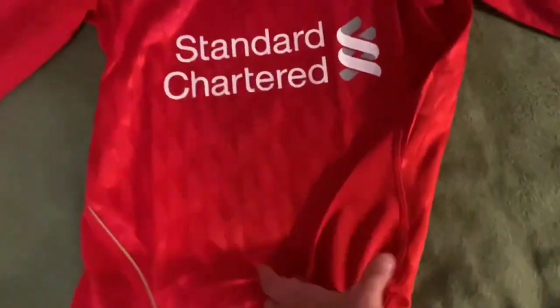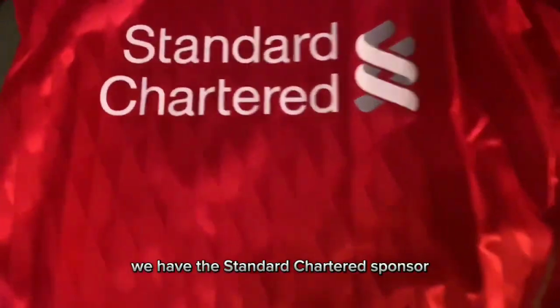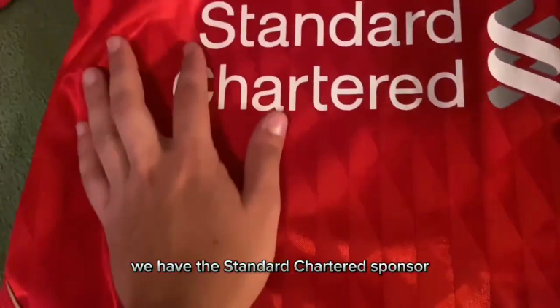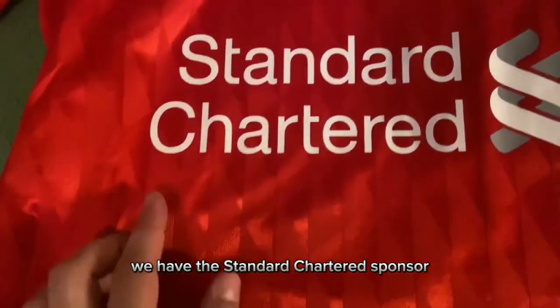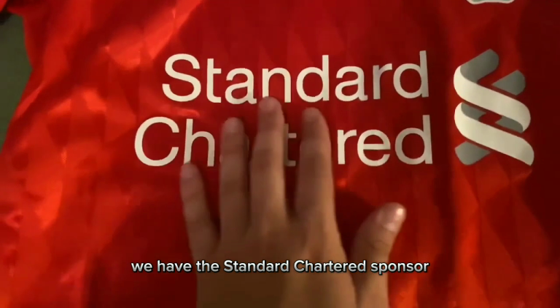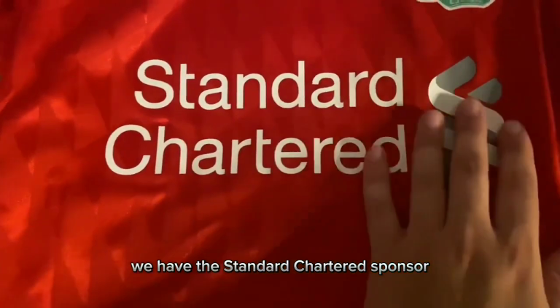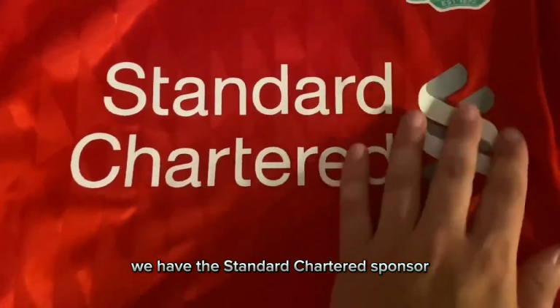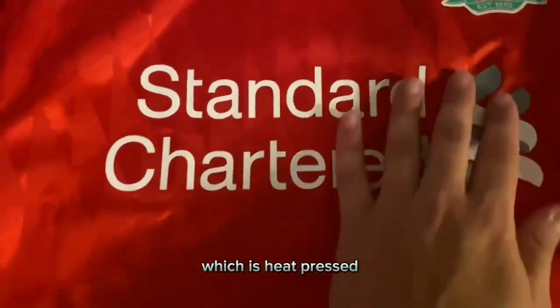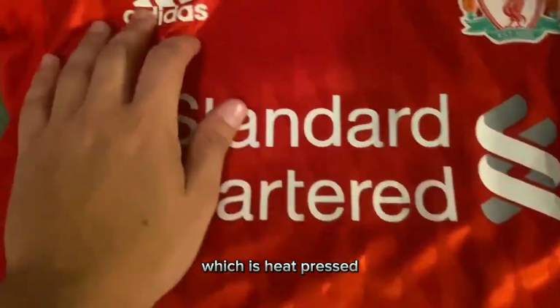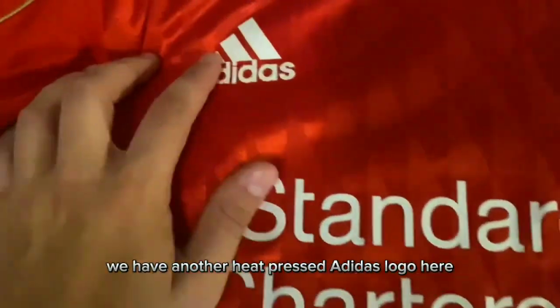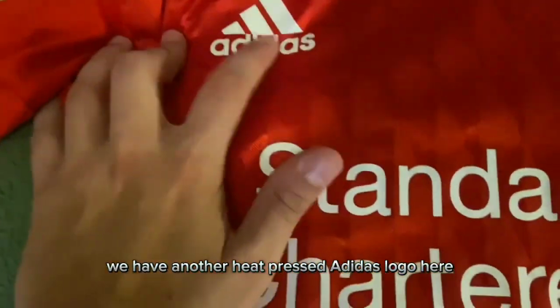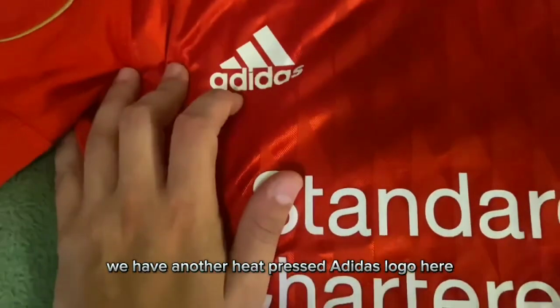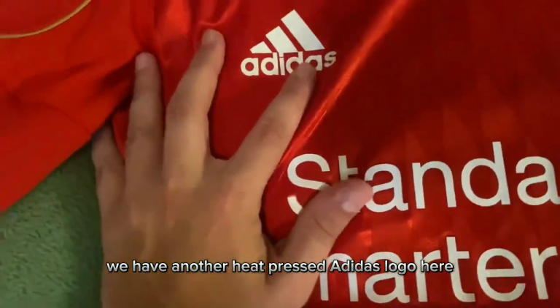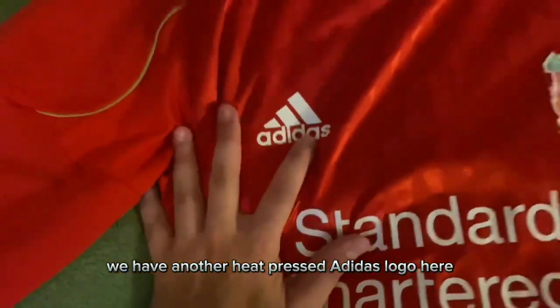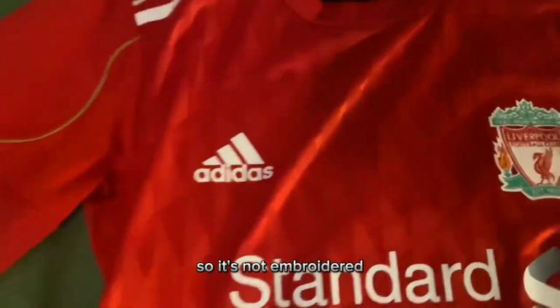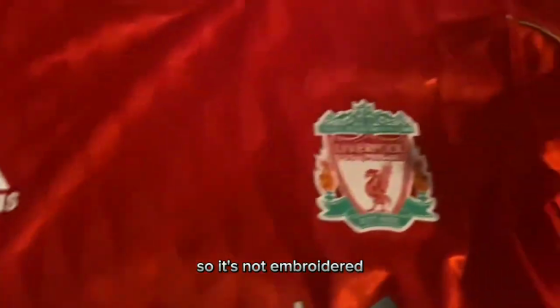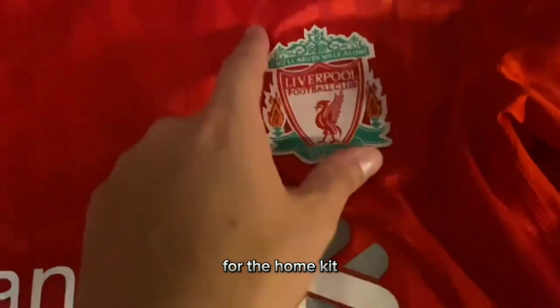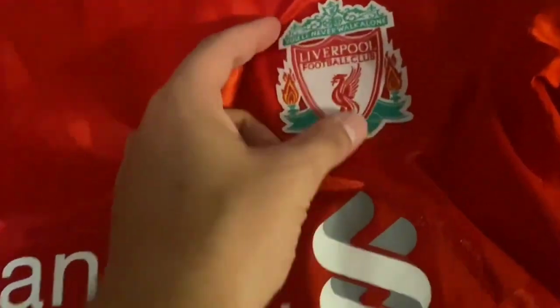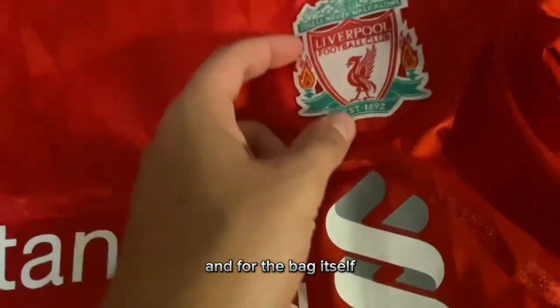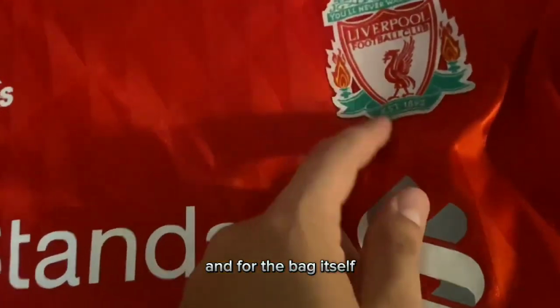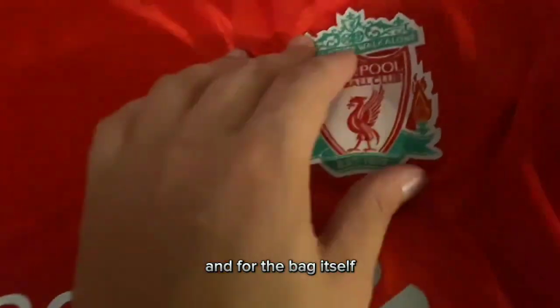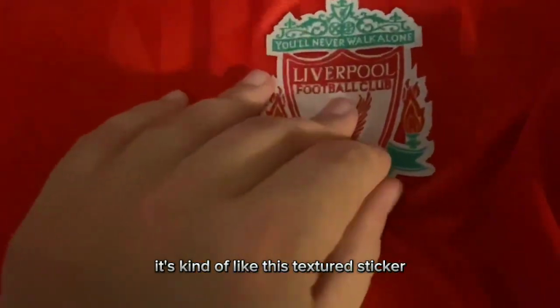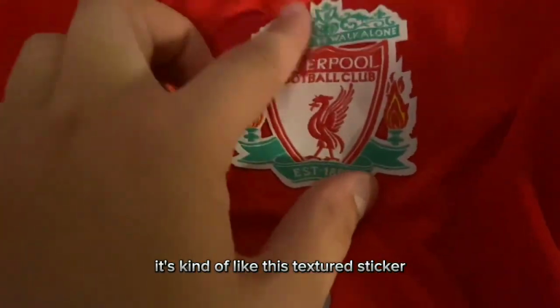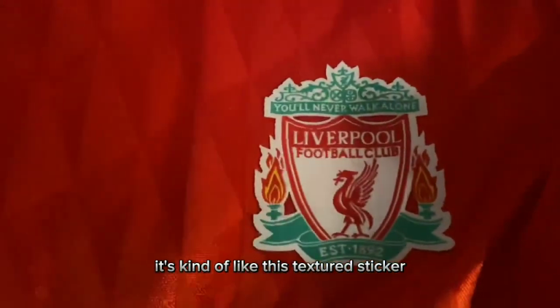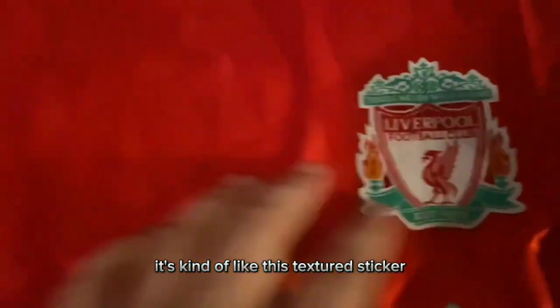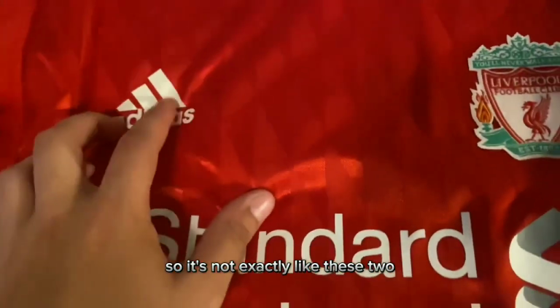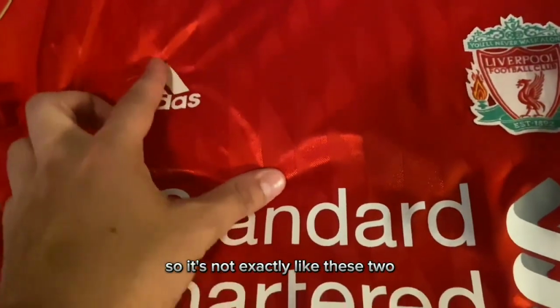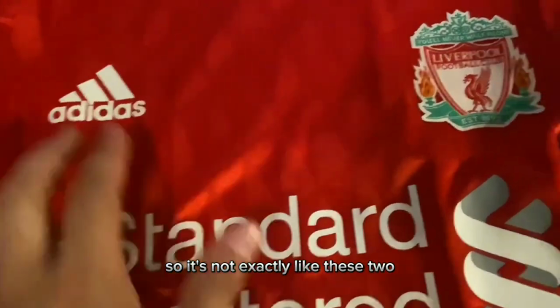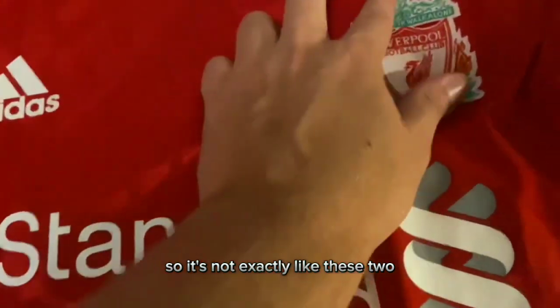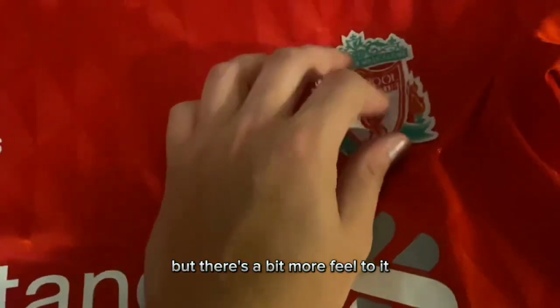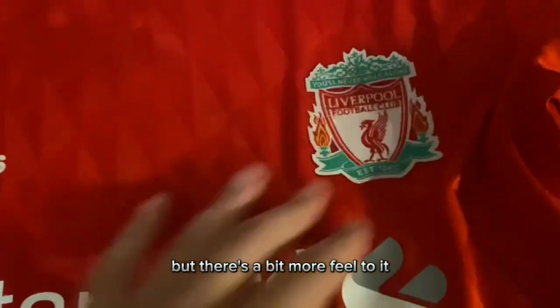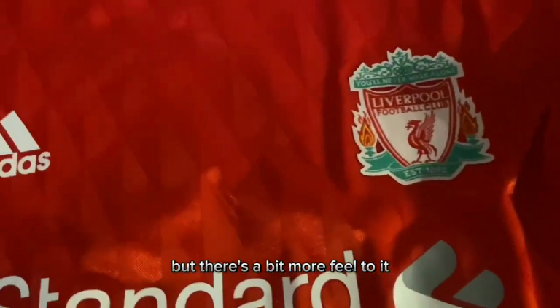Moving on, we have the Standard Chartered sponsor, which is heat pressed. We have another heat pressed Adidas logo here, so it's not embroidered for the home kit. And for the badge itself, it's kind of like a textured sticker — it's not exactly like those two, but there's a bit more feel to it.